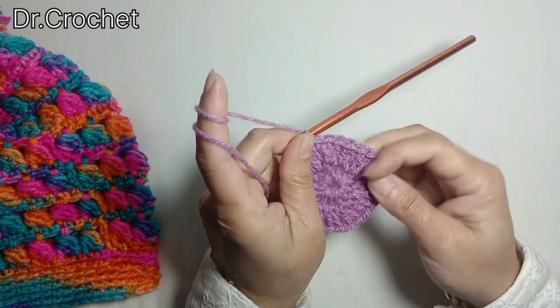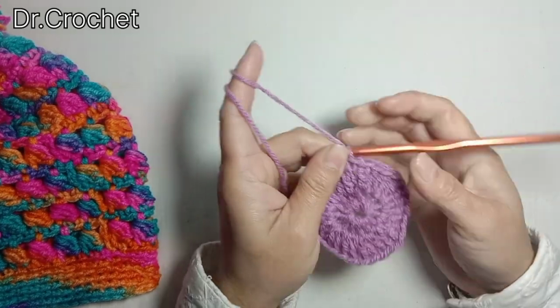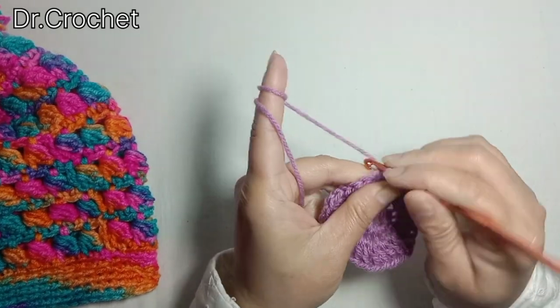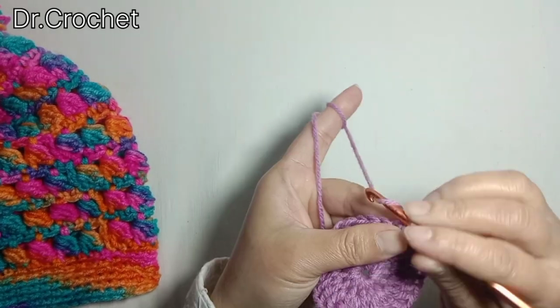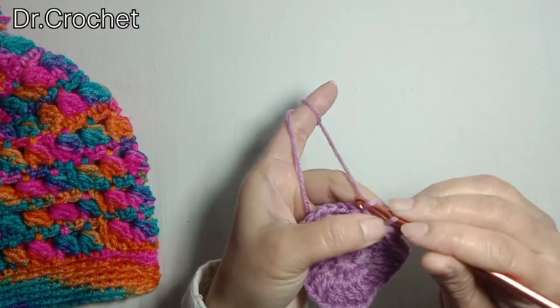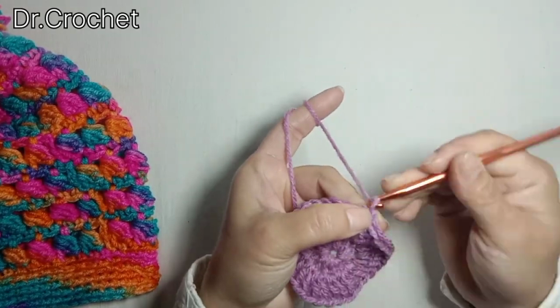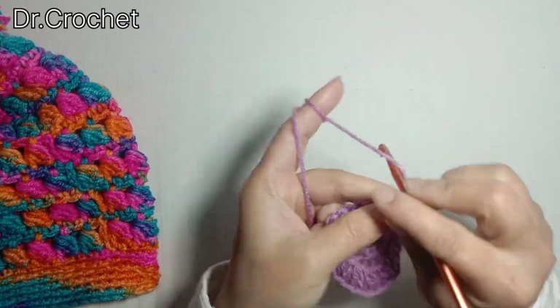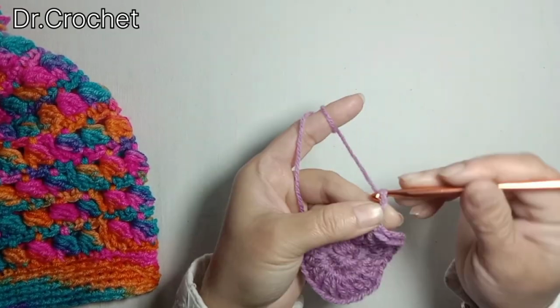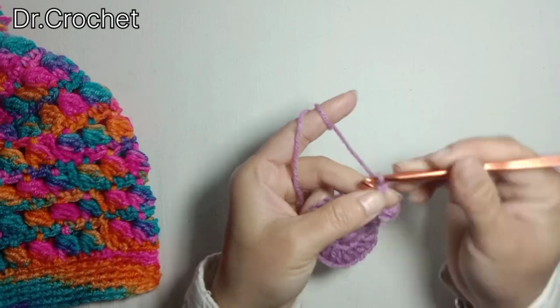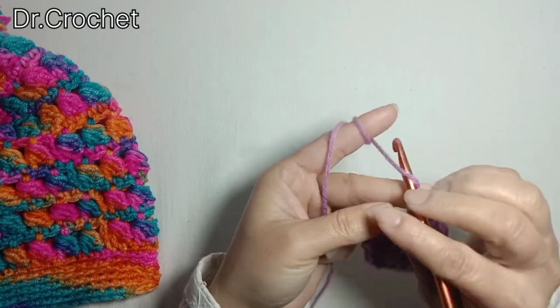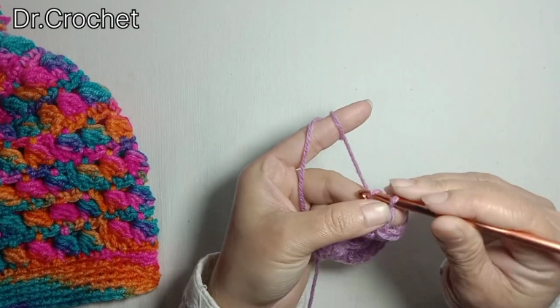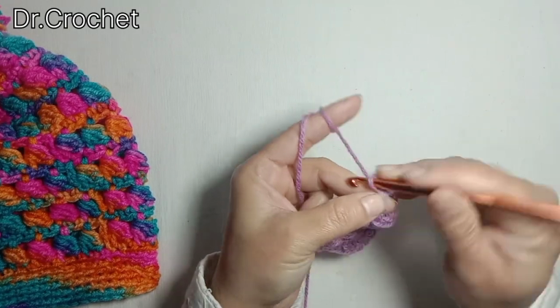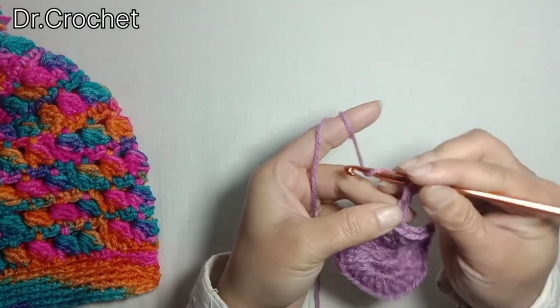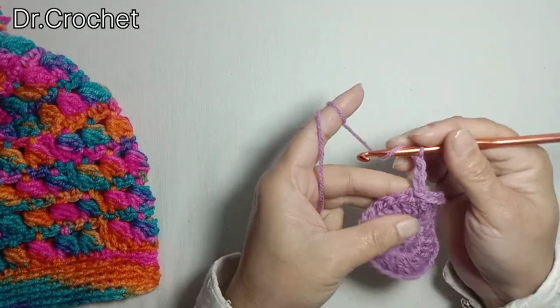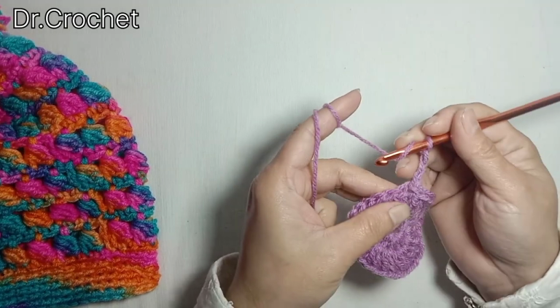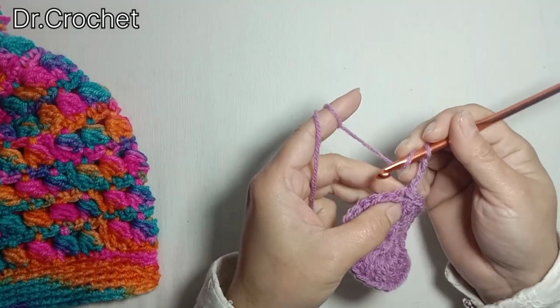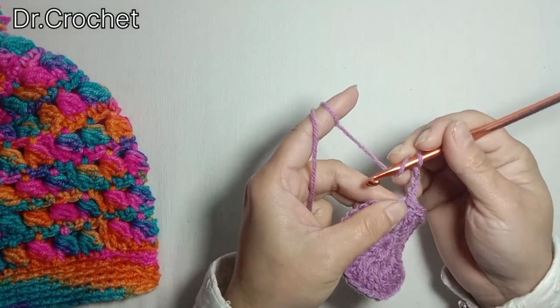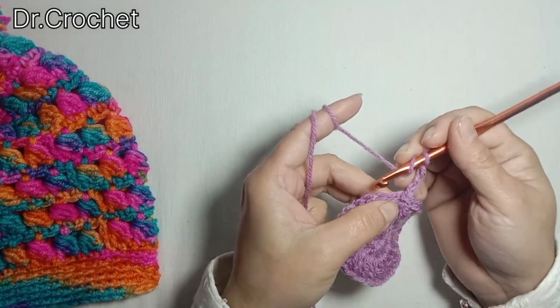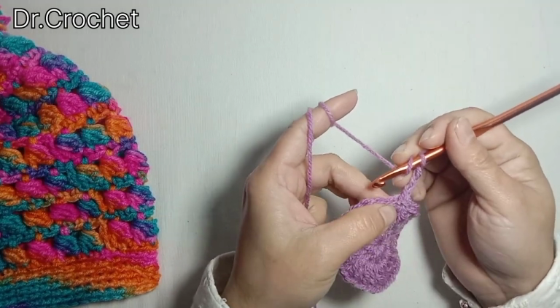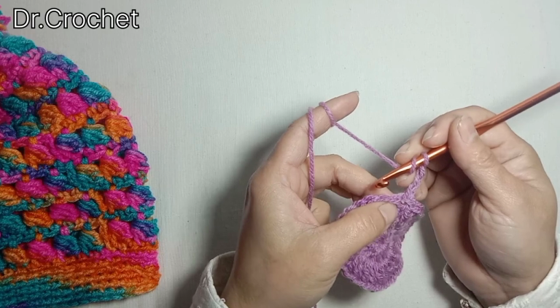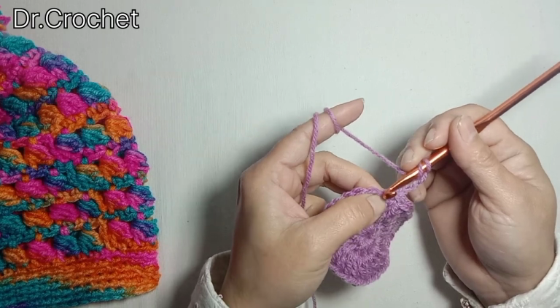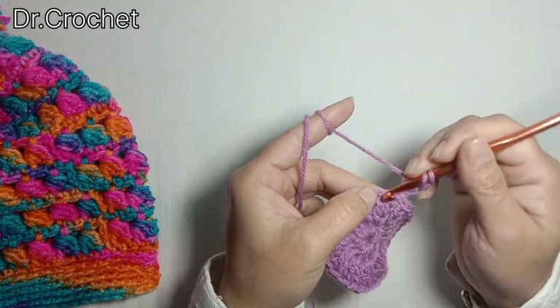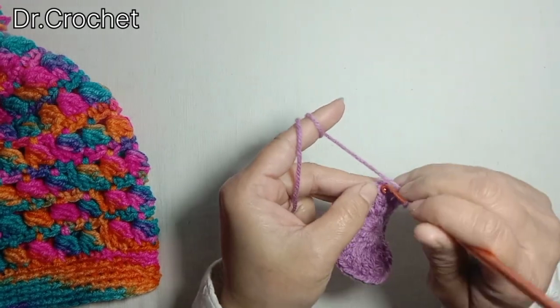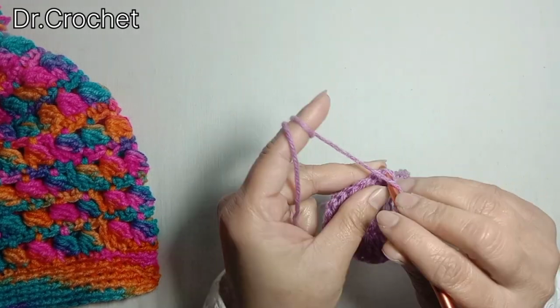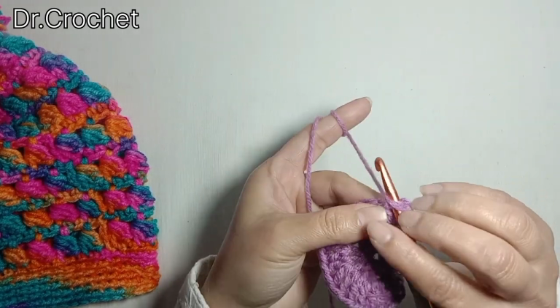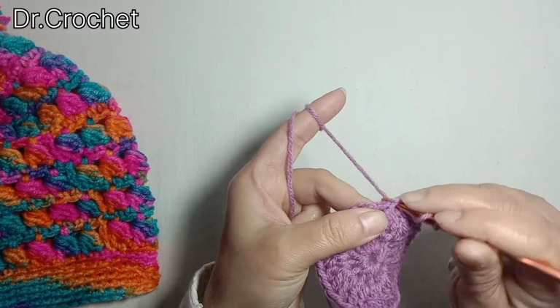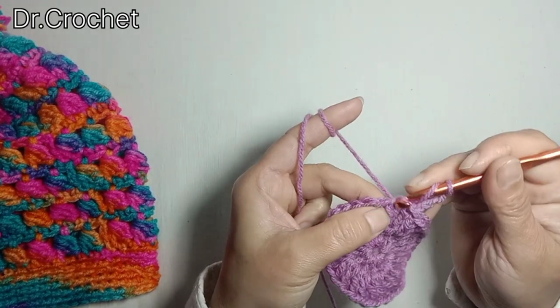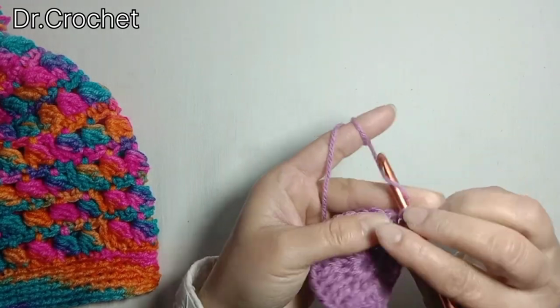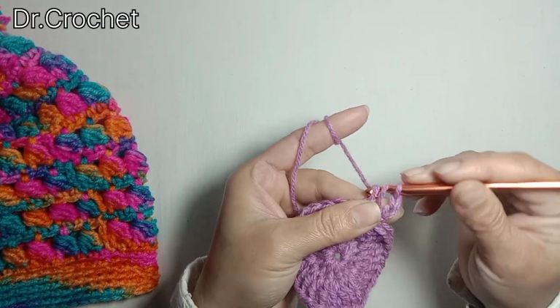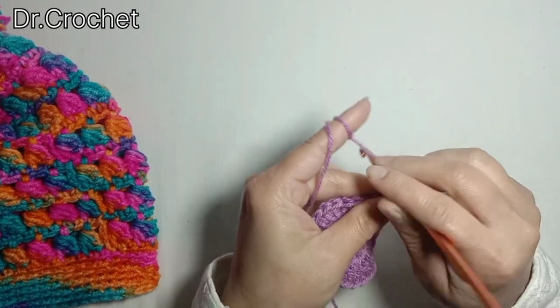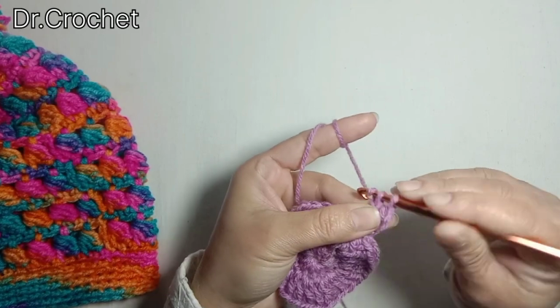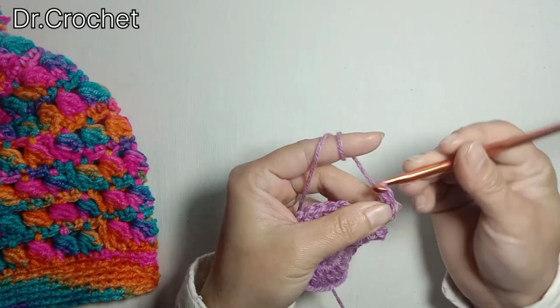Now chain 3, that counts as 1 double crochet, and insert hook in the next stitch. Make 1 double crochet.